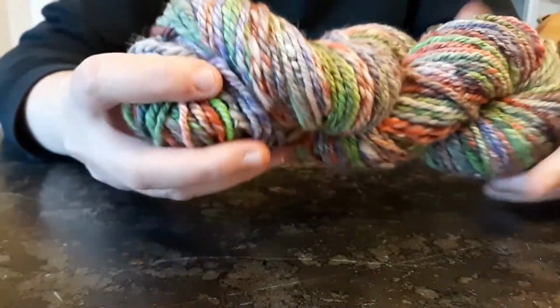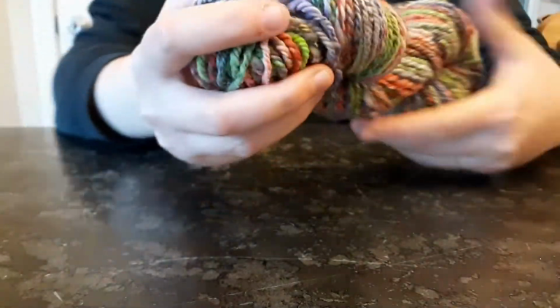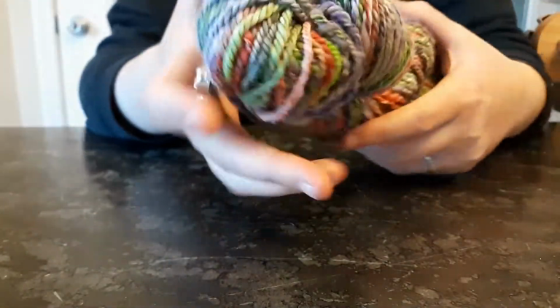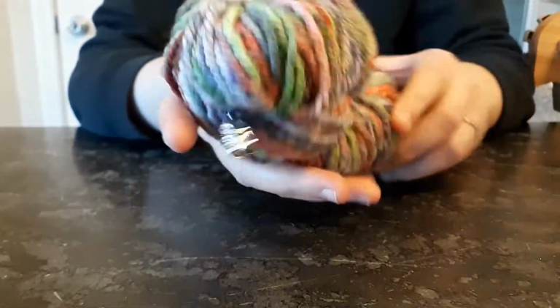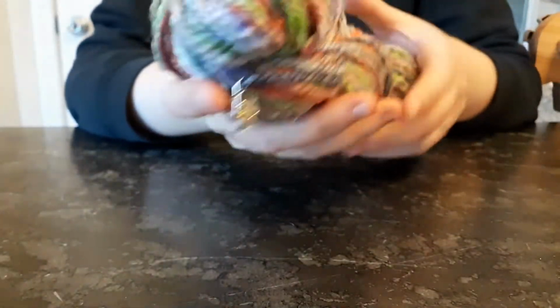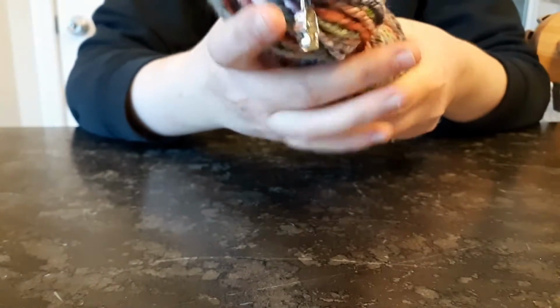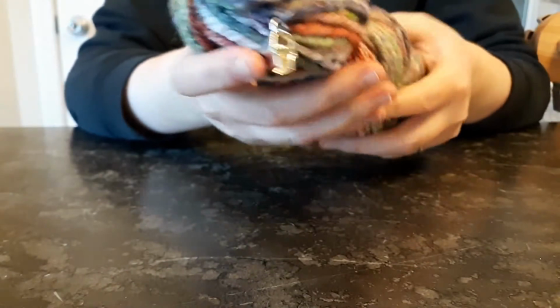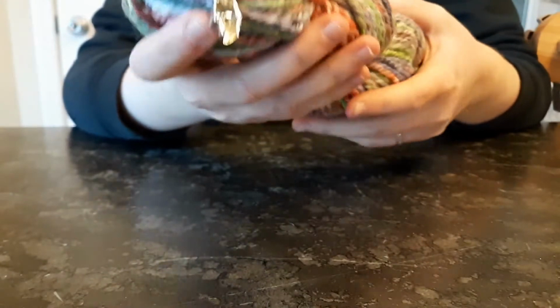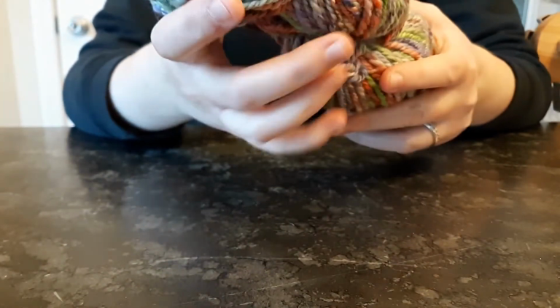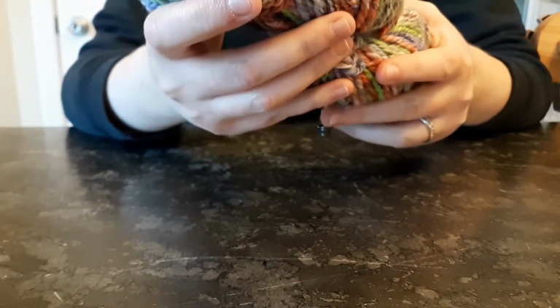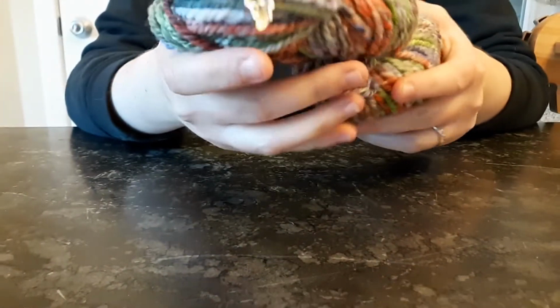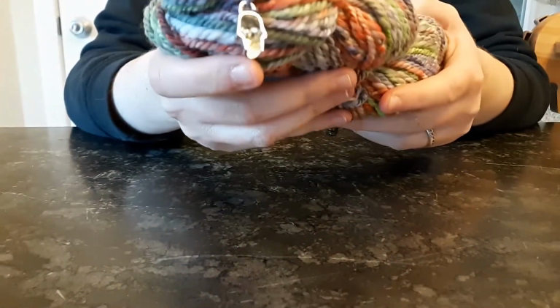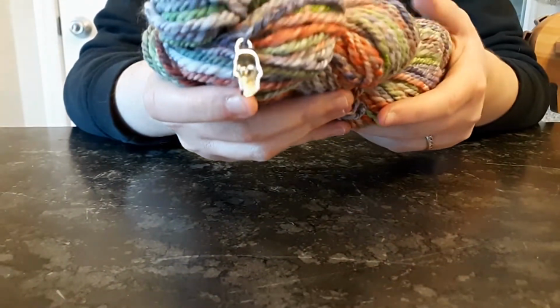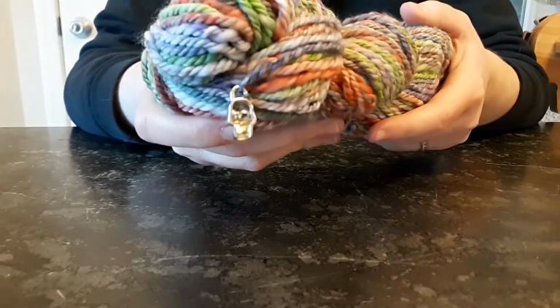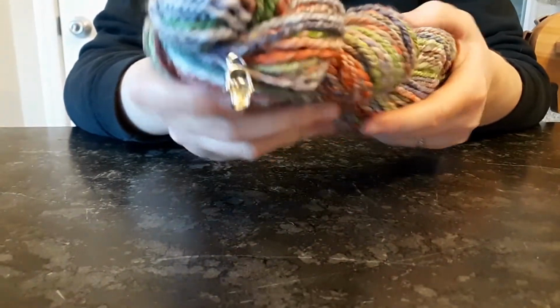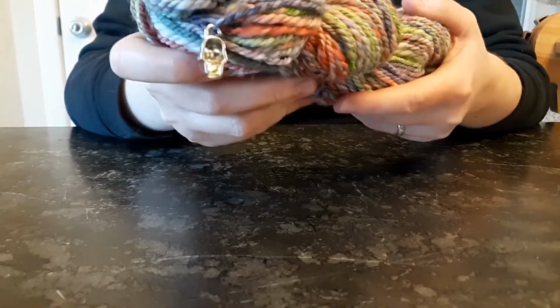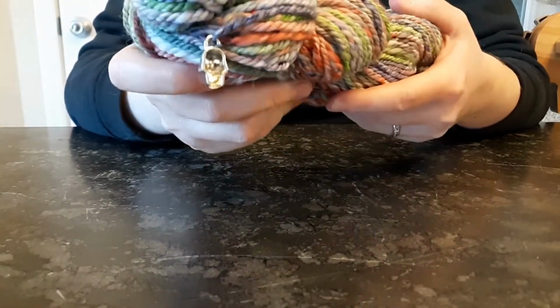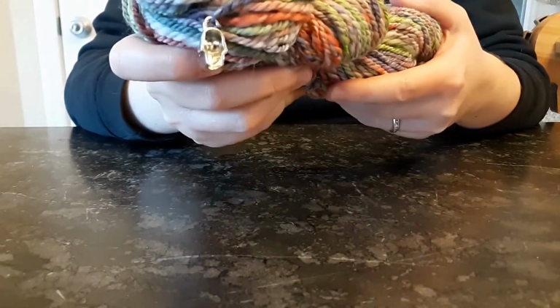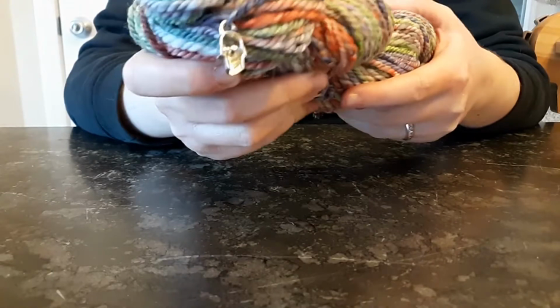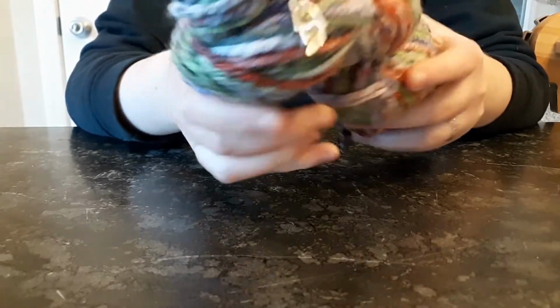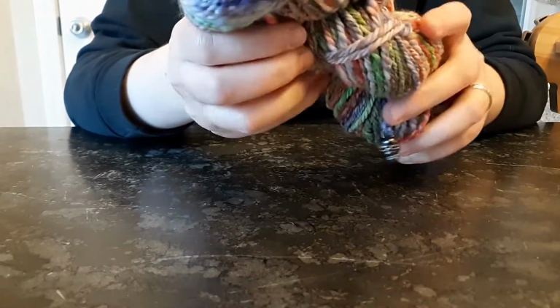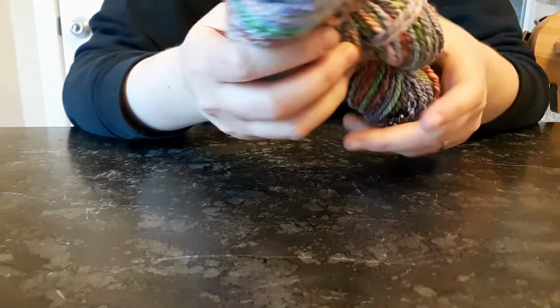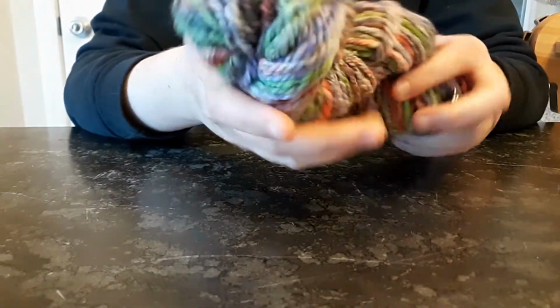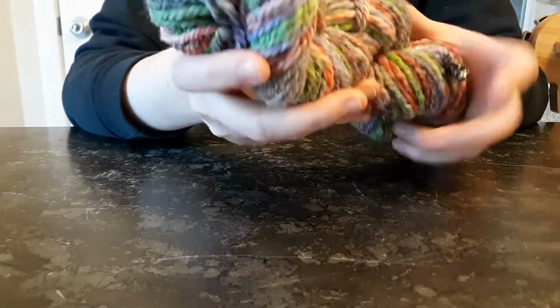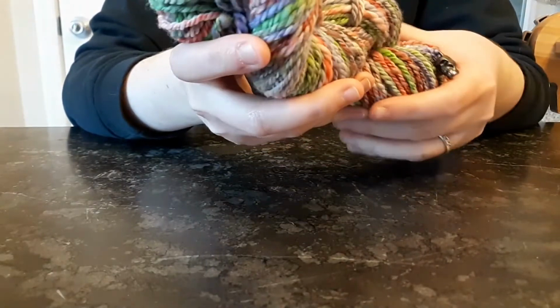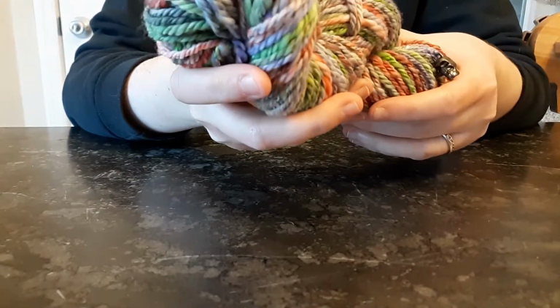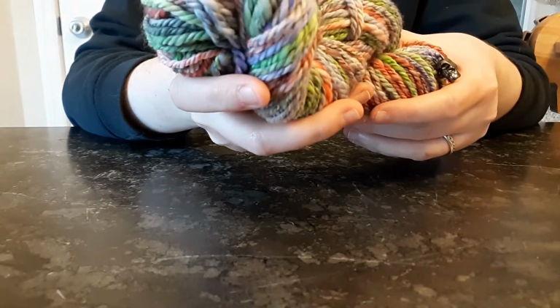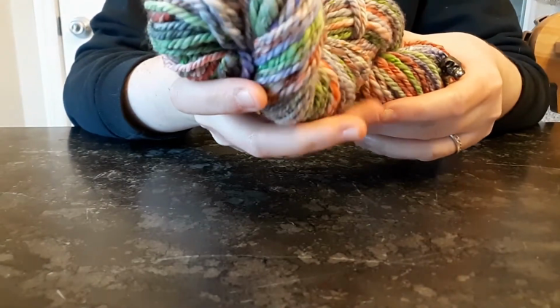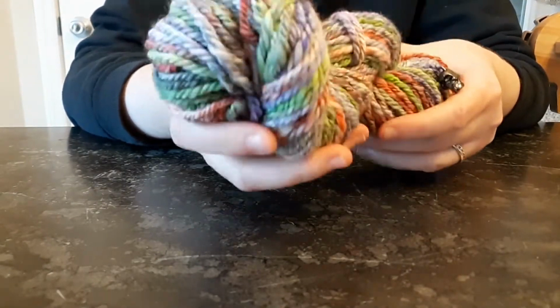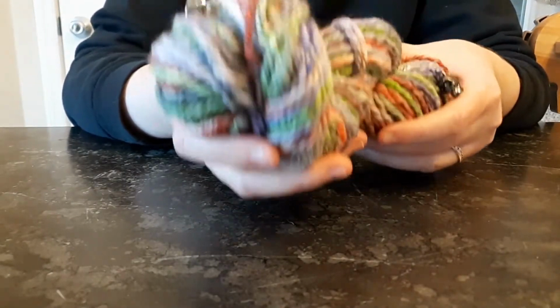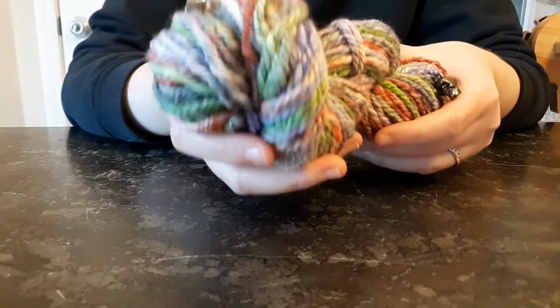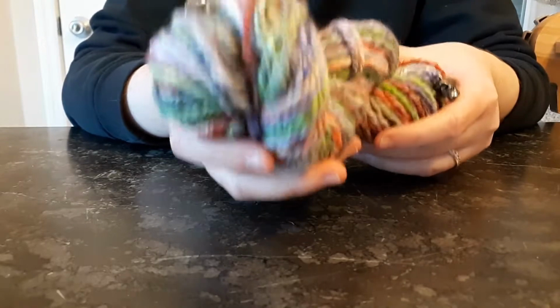This finished fiber created a bulky weight — maybe even a super bulky — but definitely a bulky weight yarn, and I calculated, if I remember correctly, it's about 66 yards.